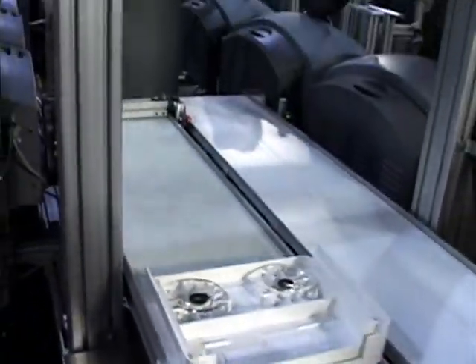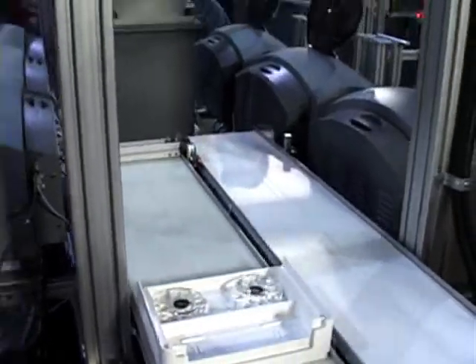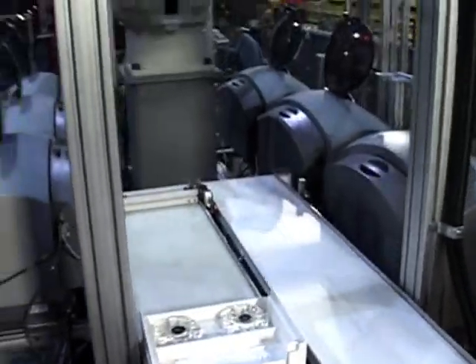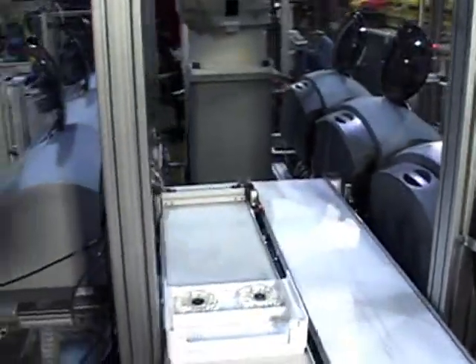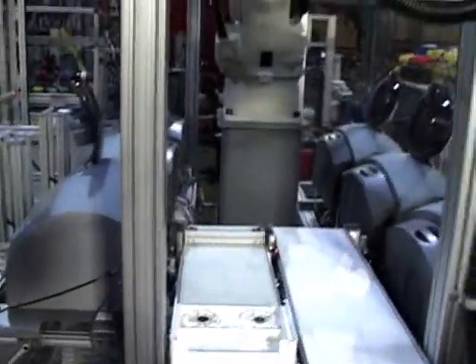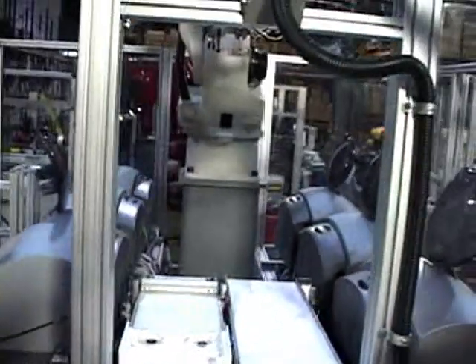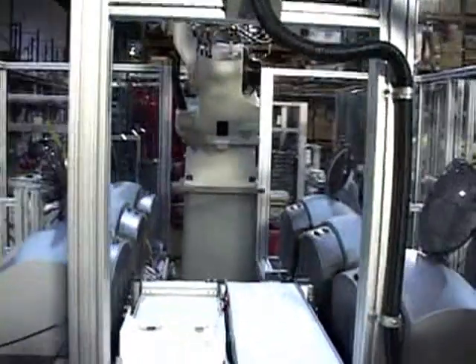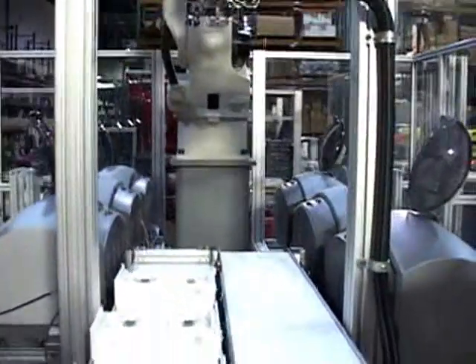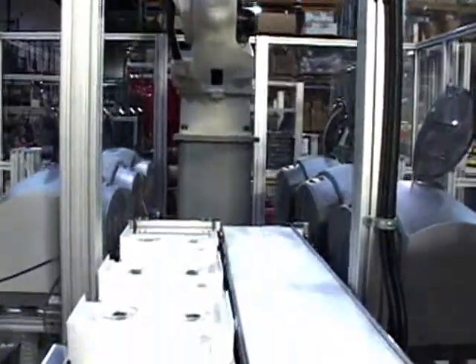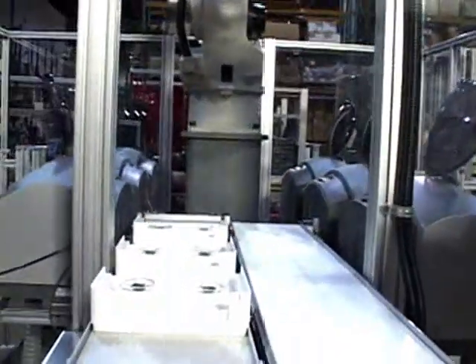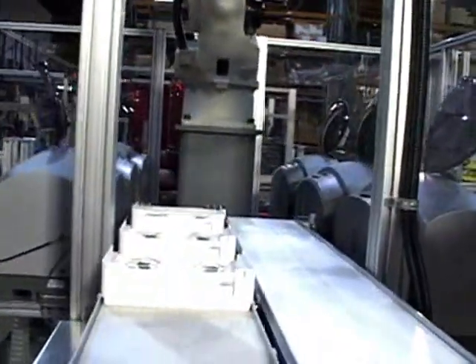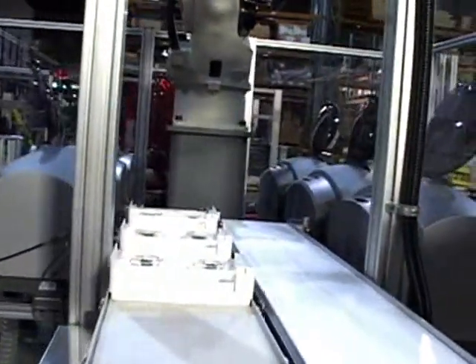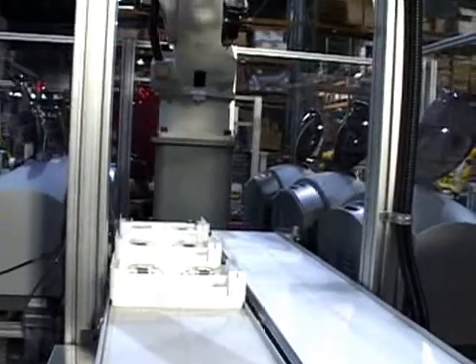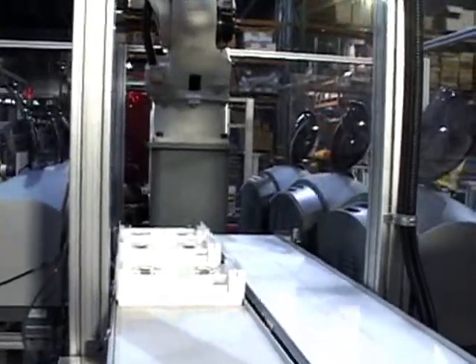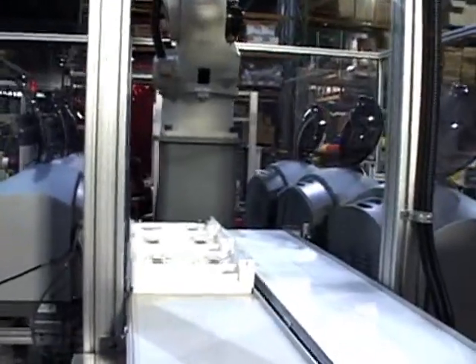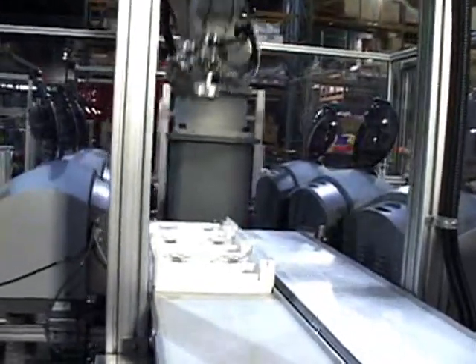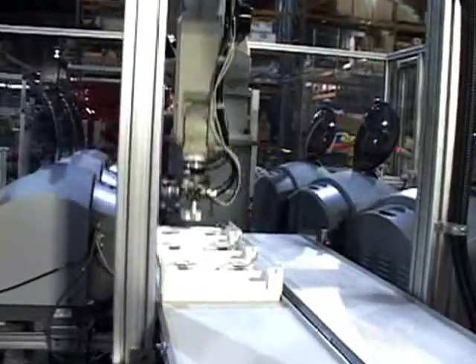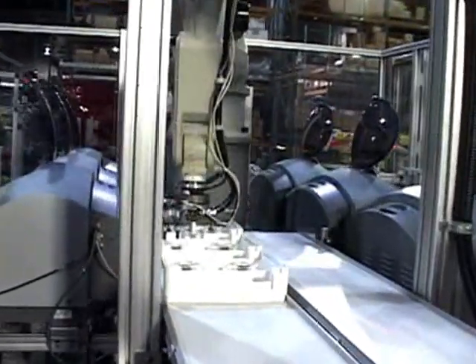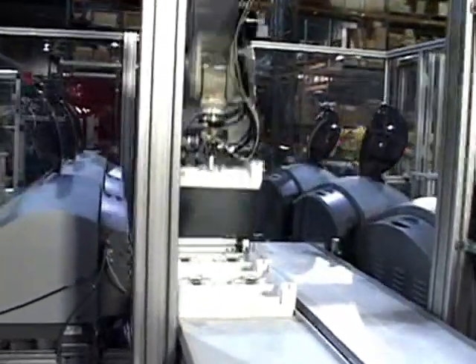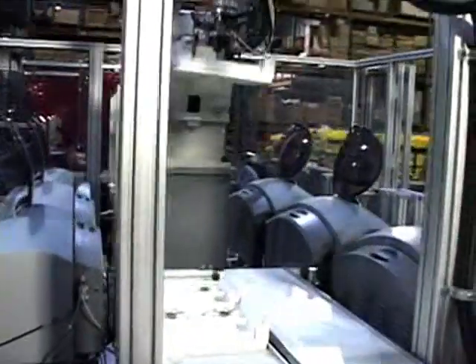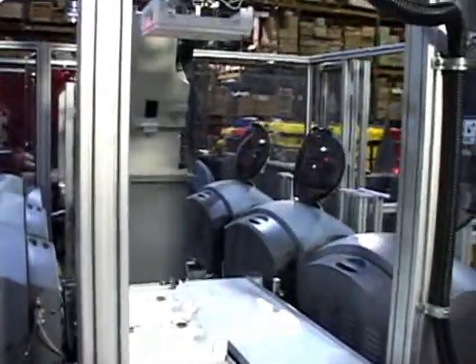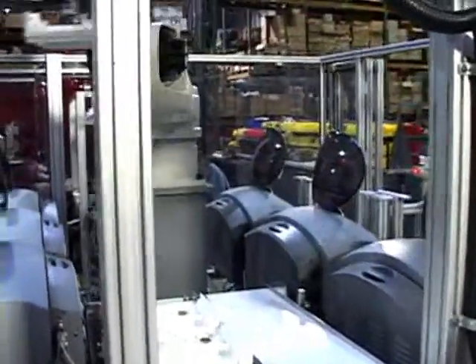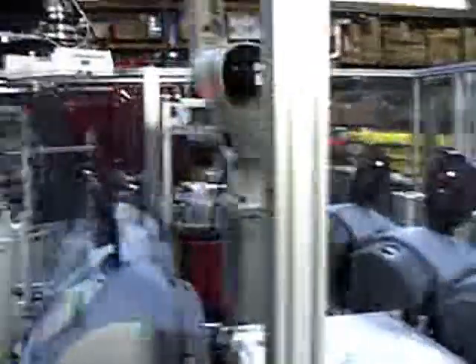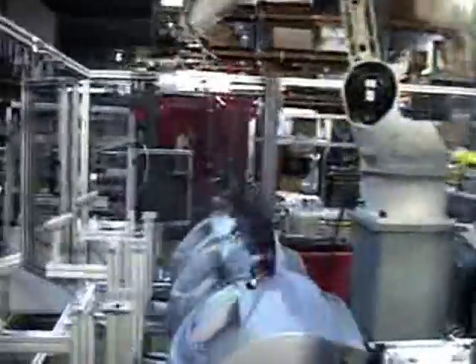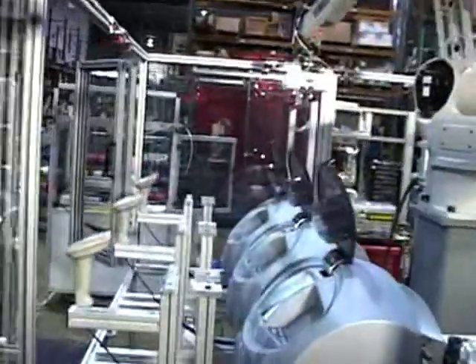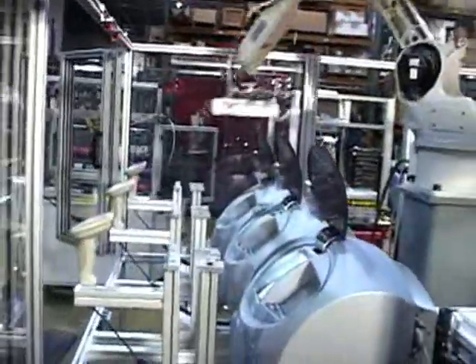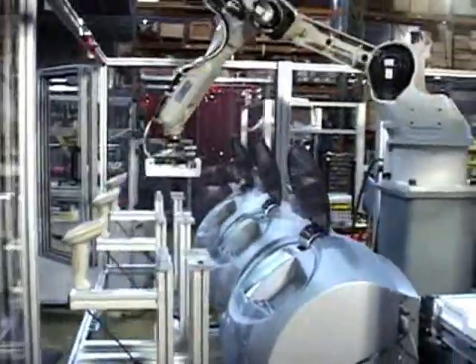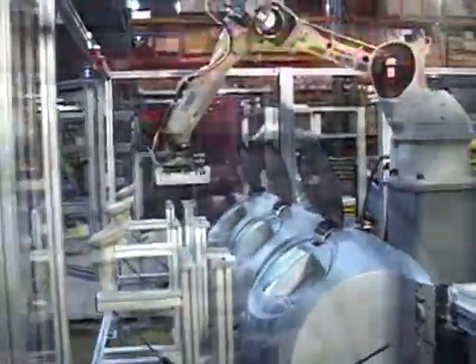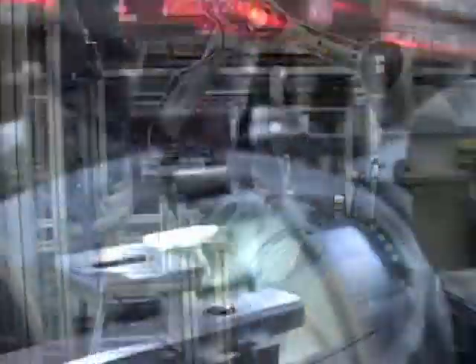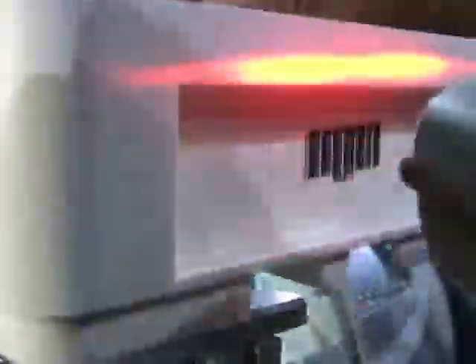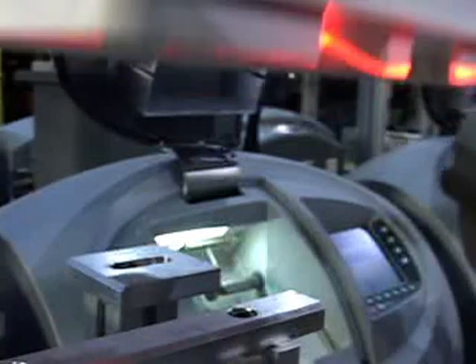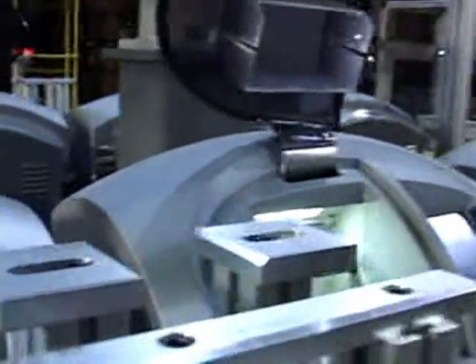The ADEPT A600 robot will pick up the tray, clamping the lens in place to avoid movement and transport, then carry the tray to the first available edger. It then barcodes the tray, loading the job from the lab server.